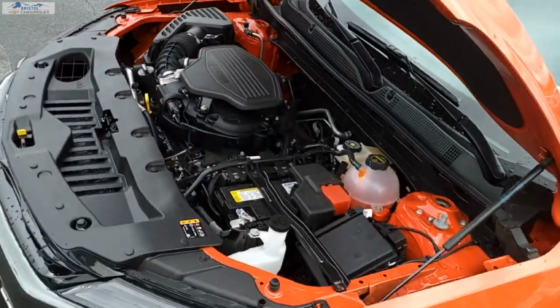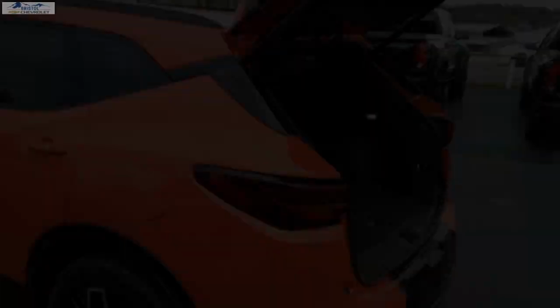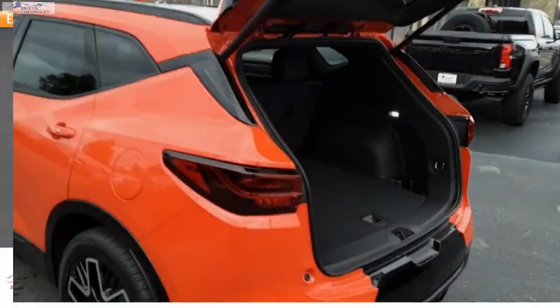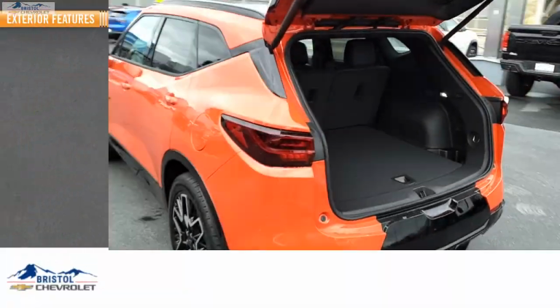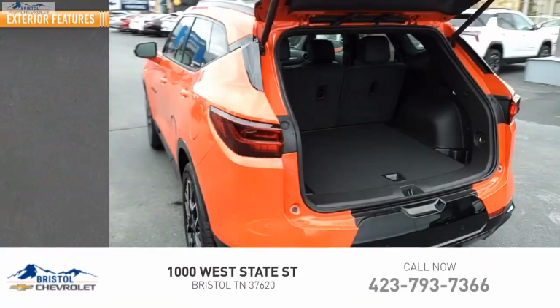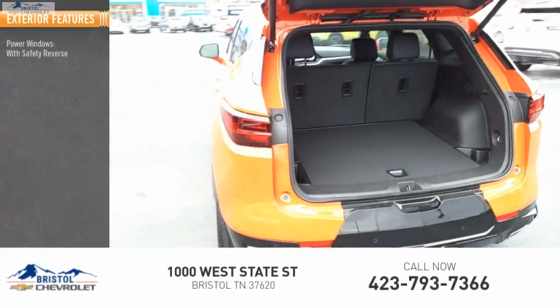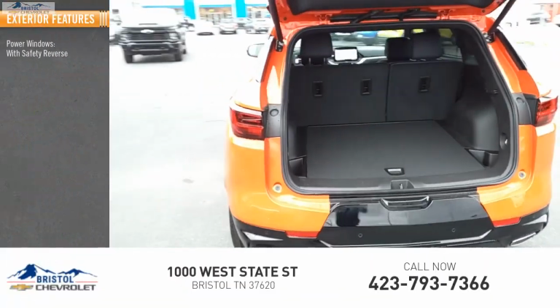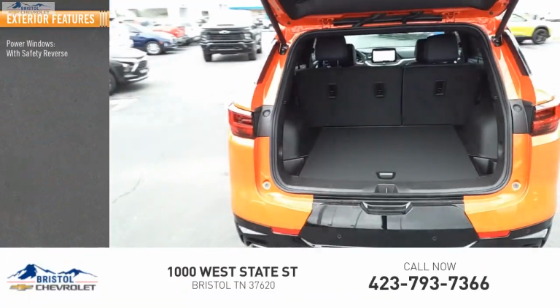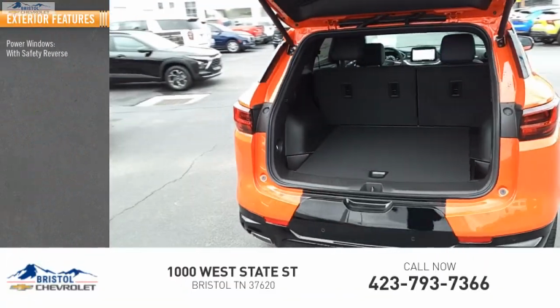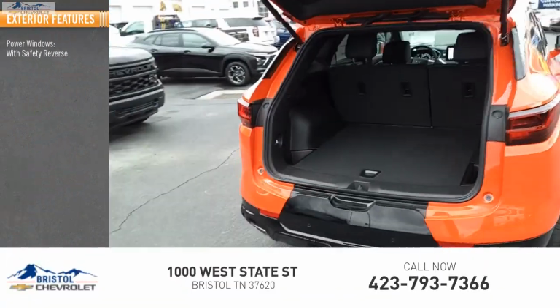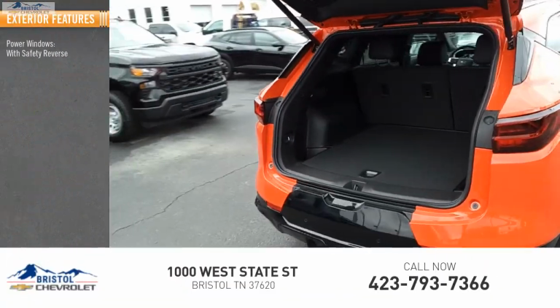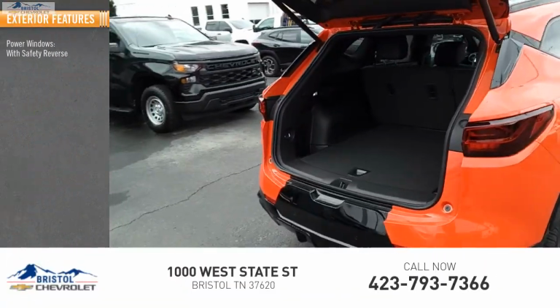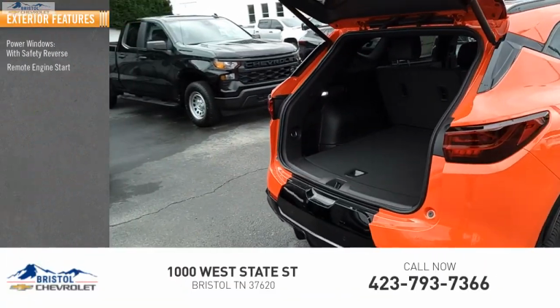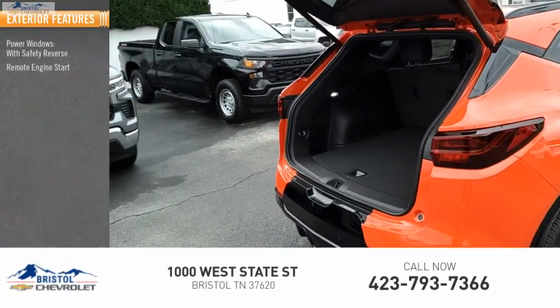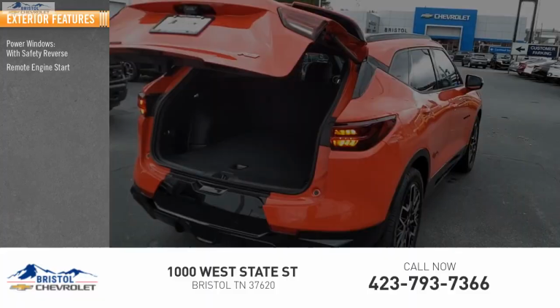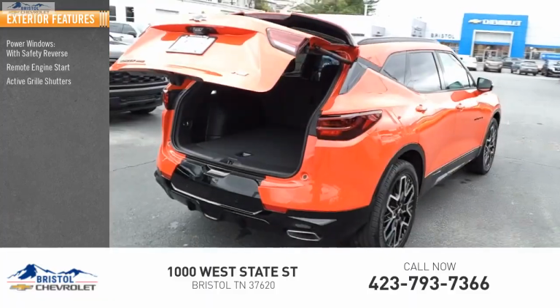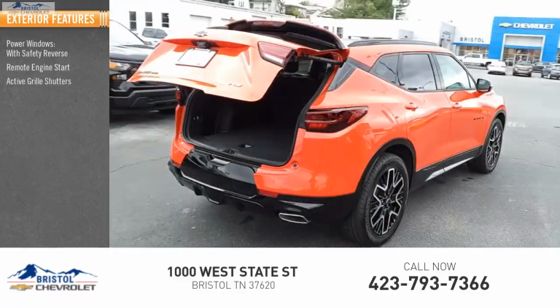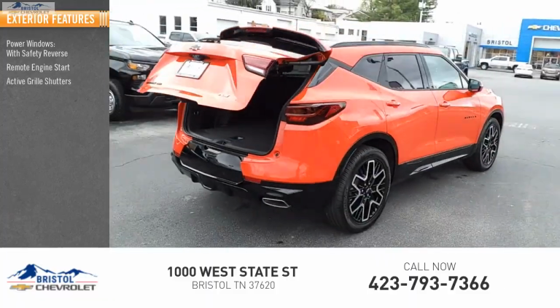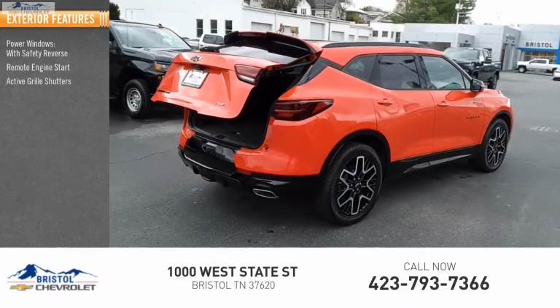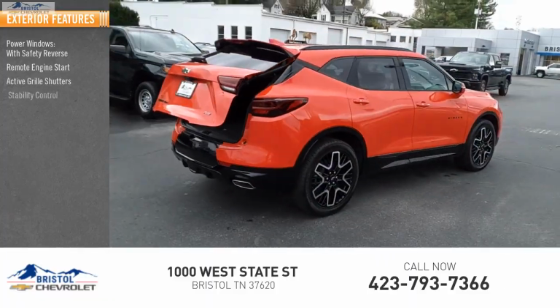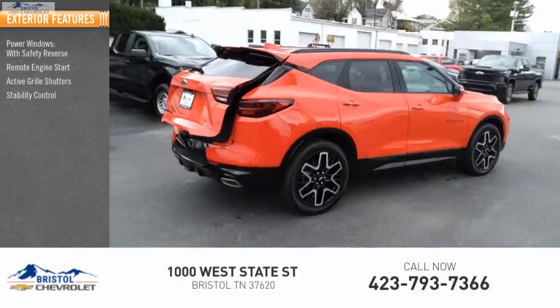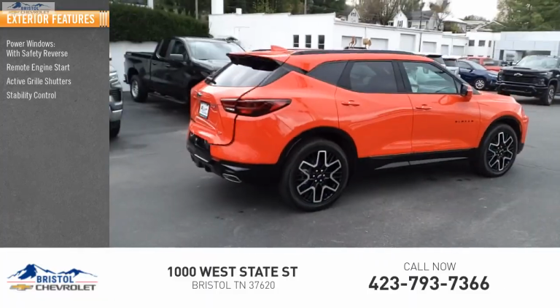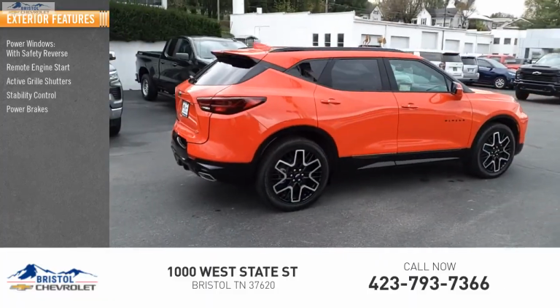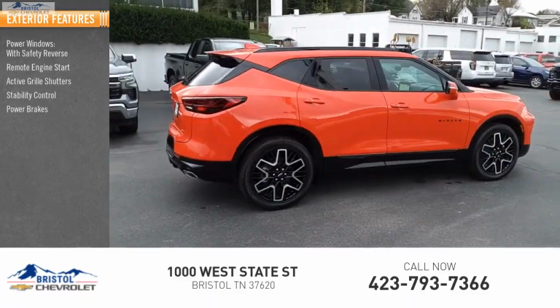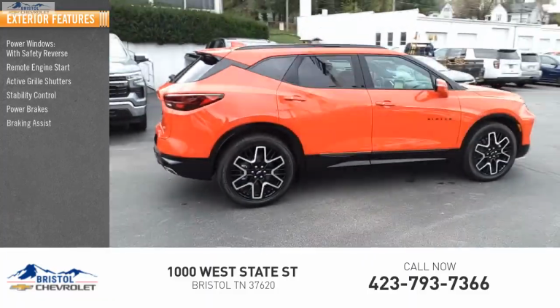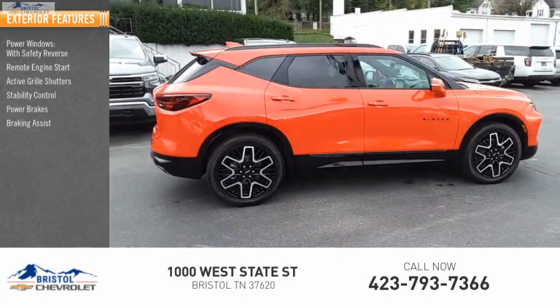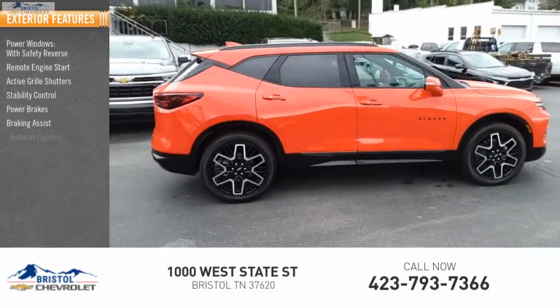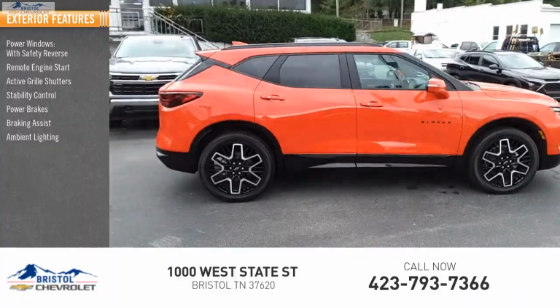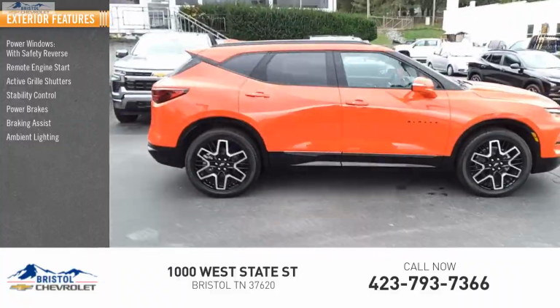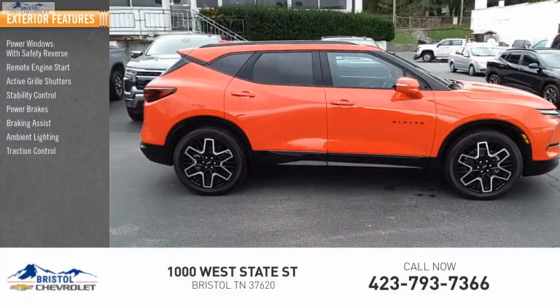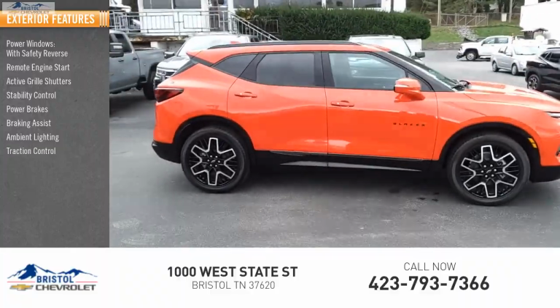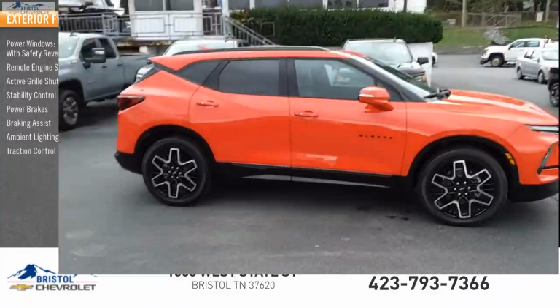Here are some of this vehicle's great options: power windows with safety reverse, remote engine start, active grille shutters, stability control, power brakes, braking assist, ambient lighting, and traction control.